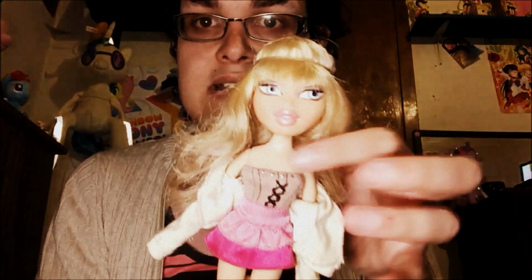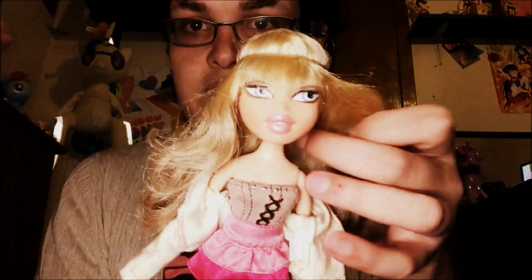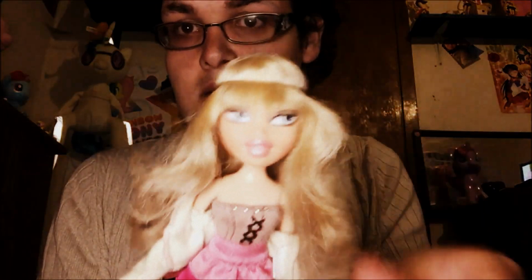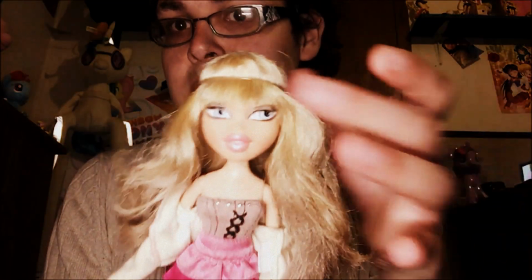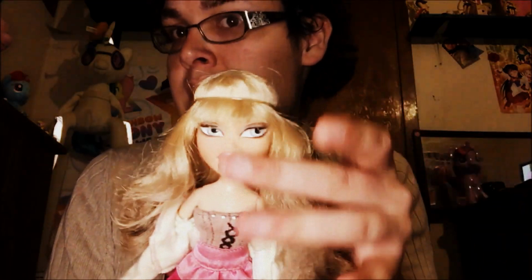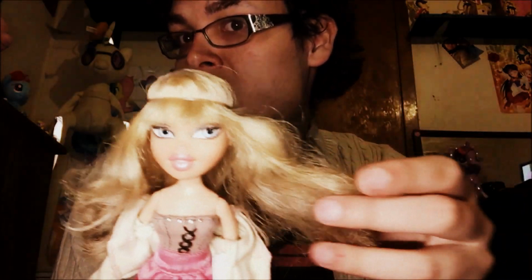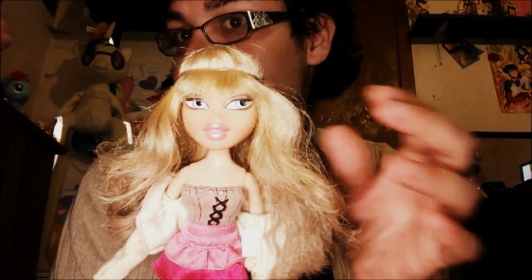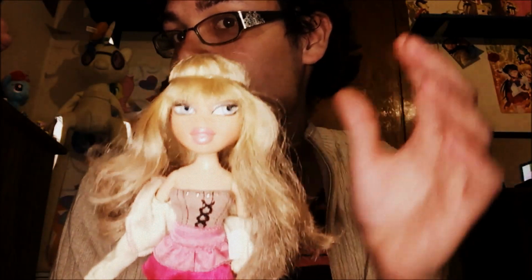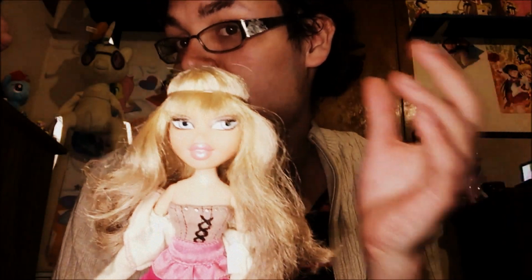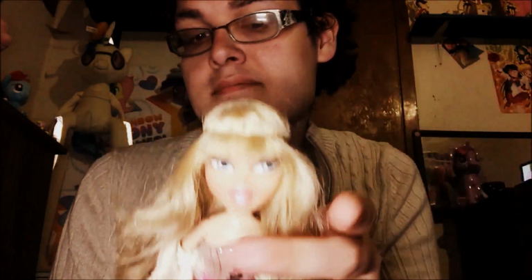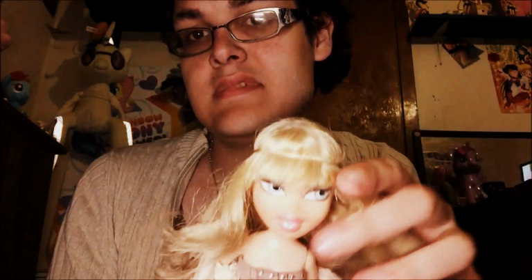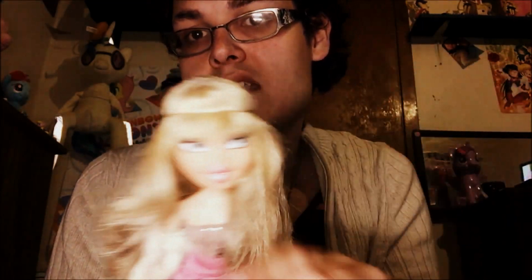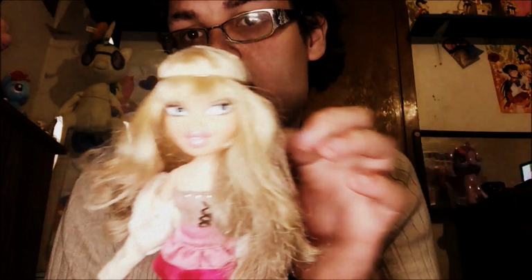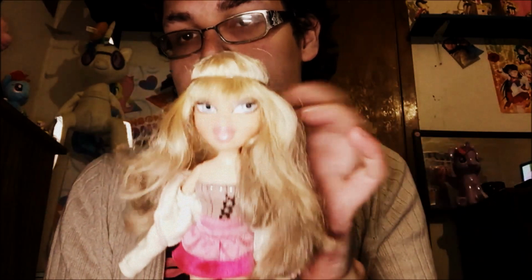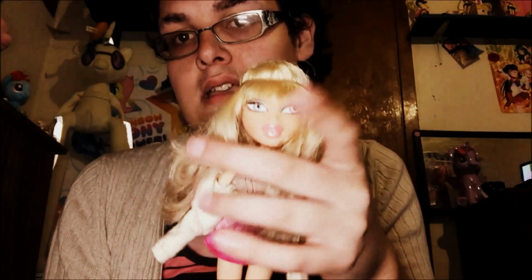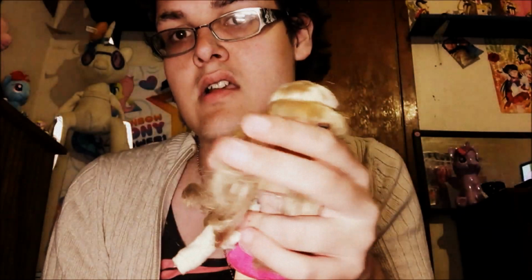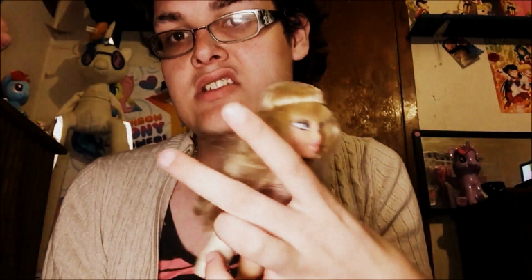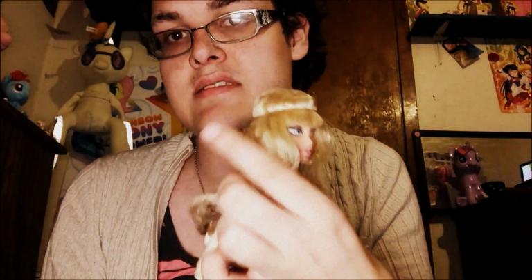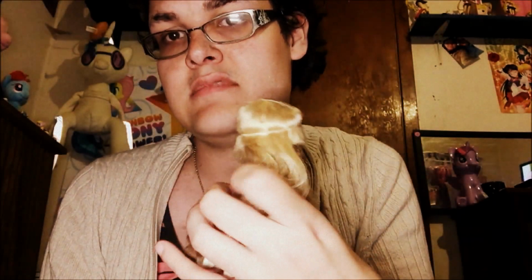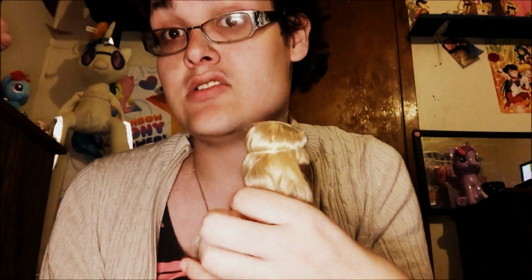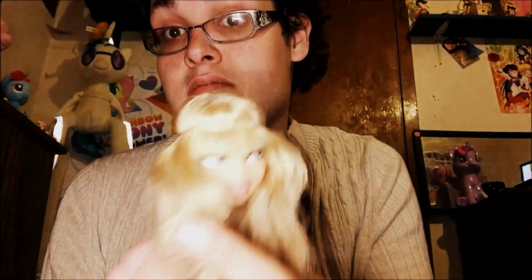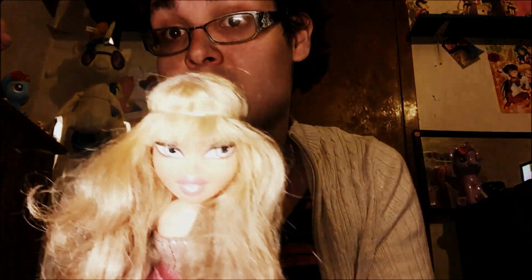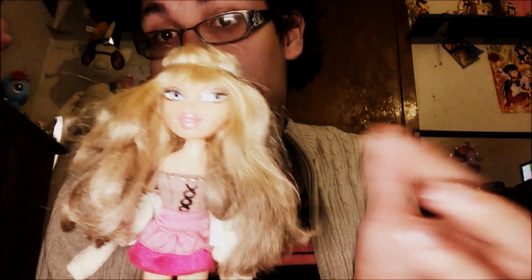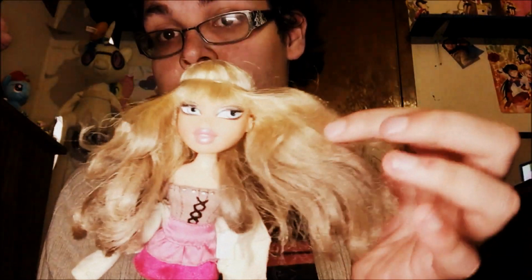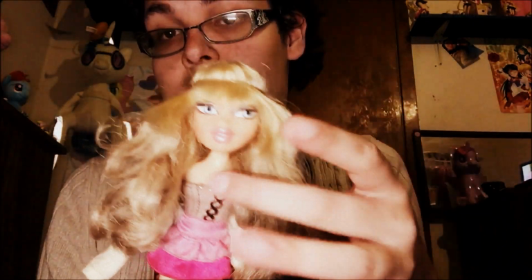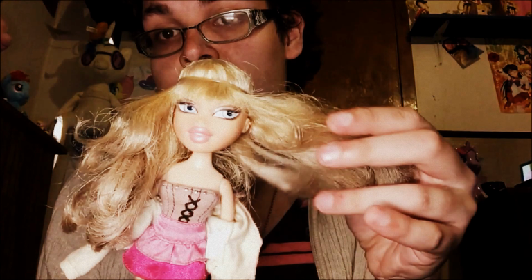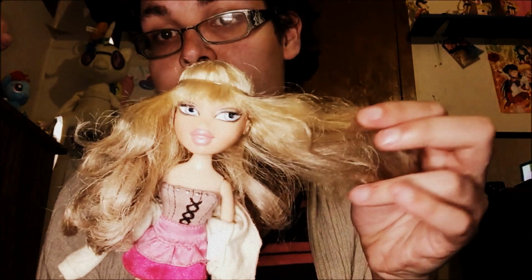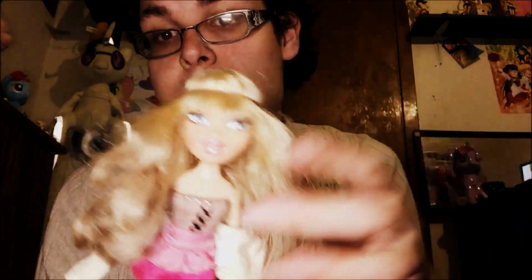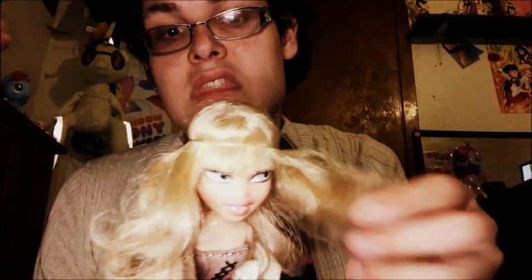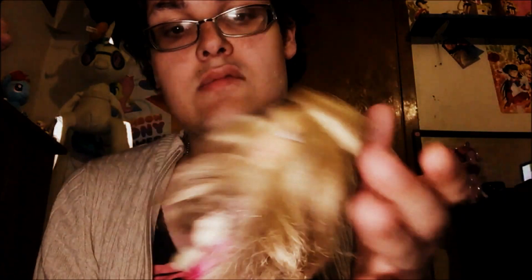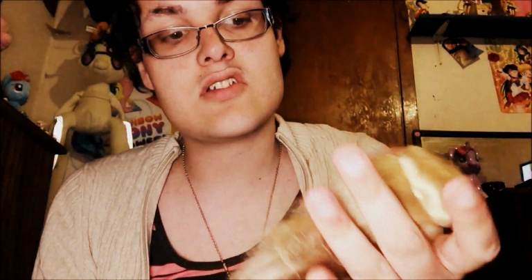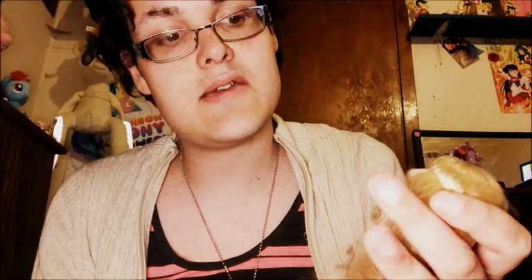Bratz the Movie Chloe — you may remember her as Trina from a competition I was in years ago. She's got a little dipped eye because I wanted to try it out.